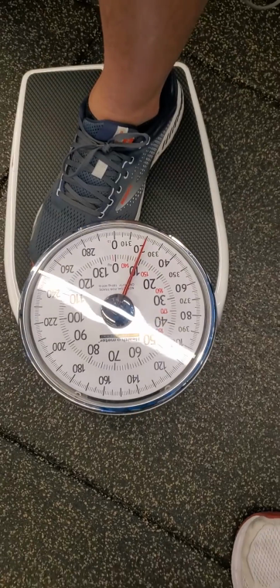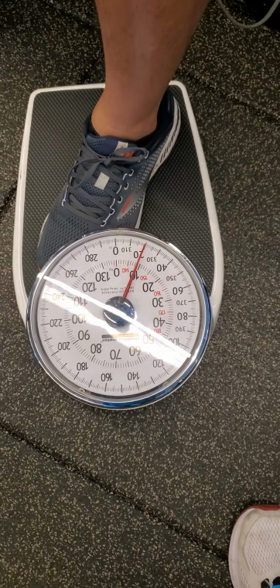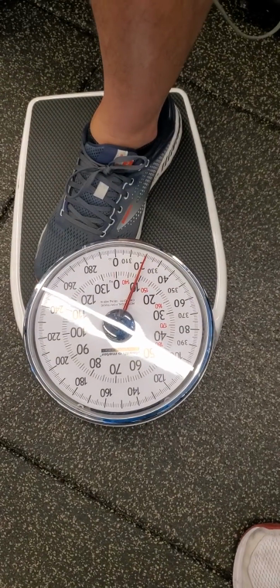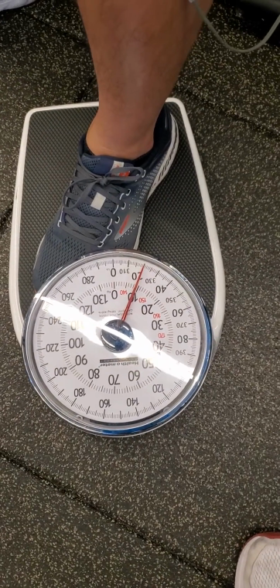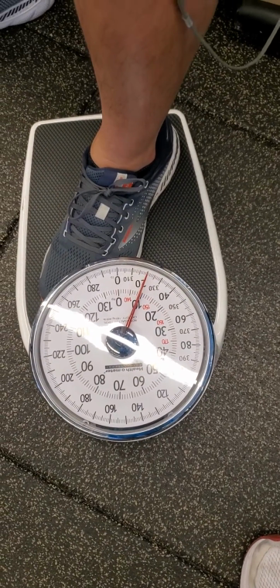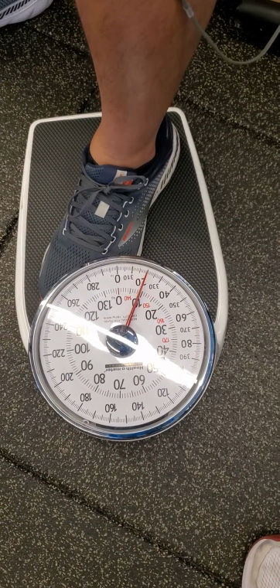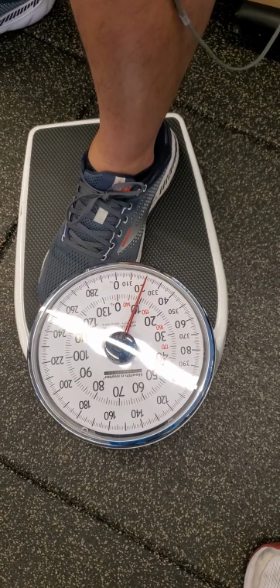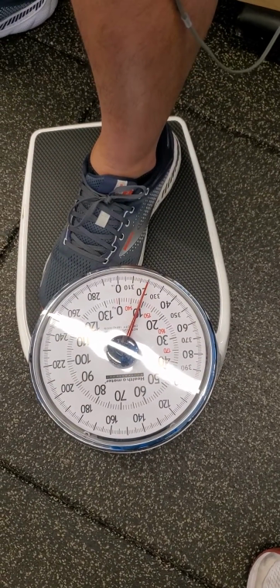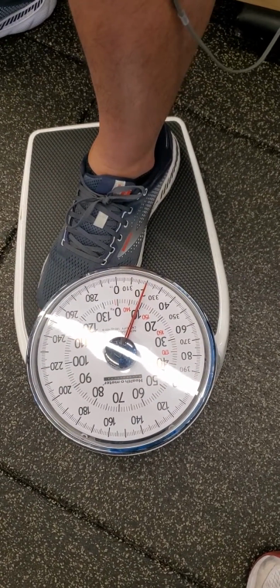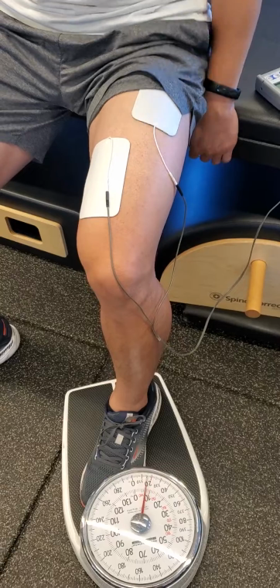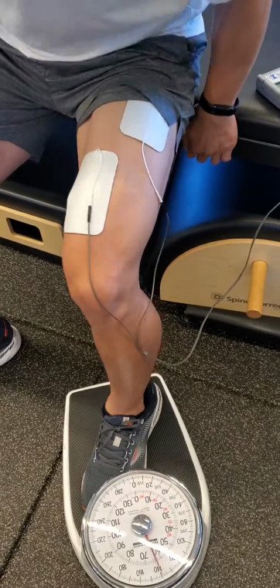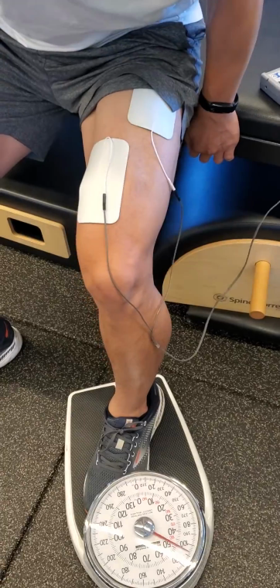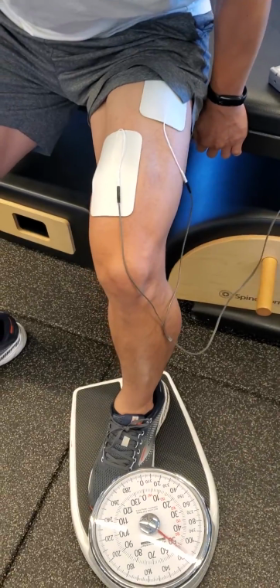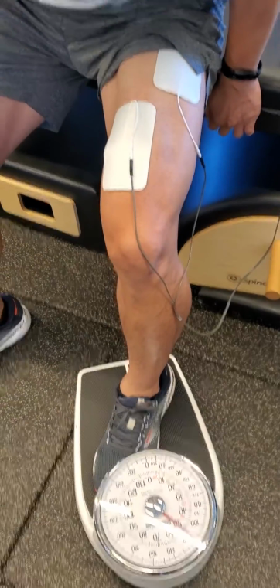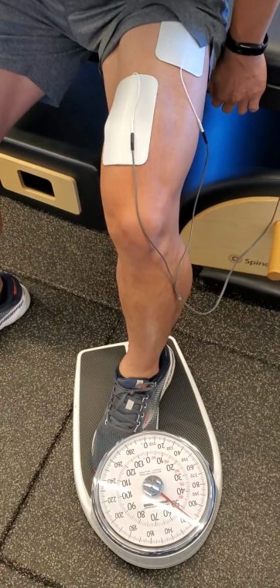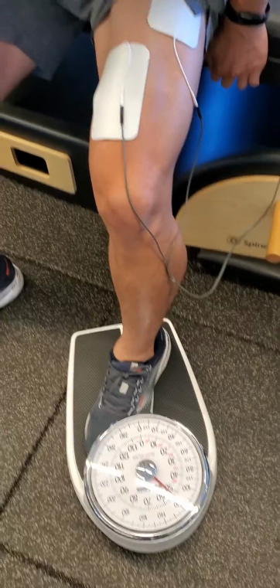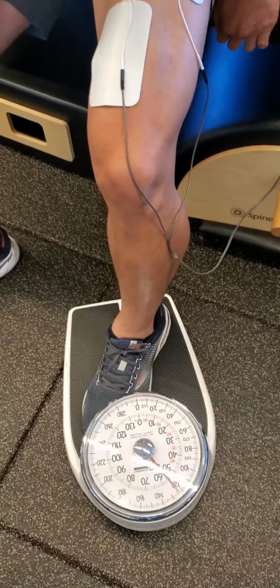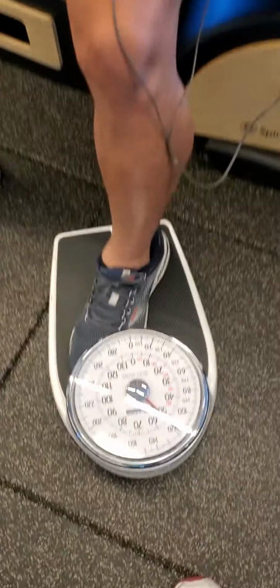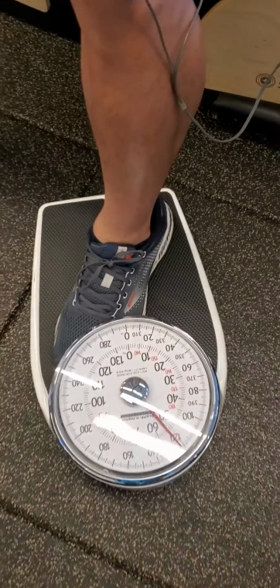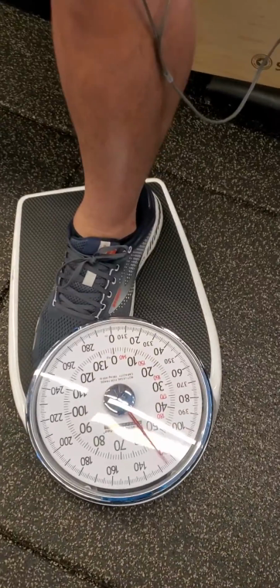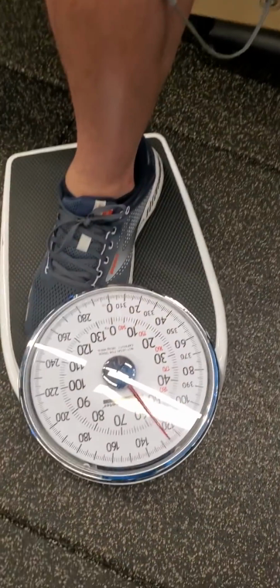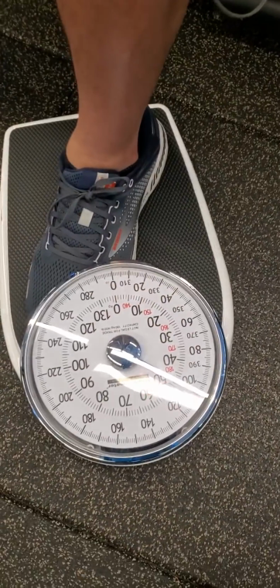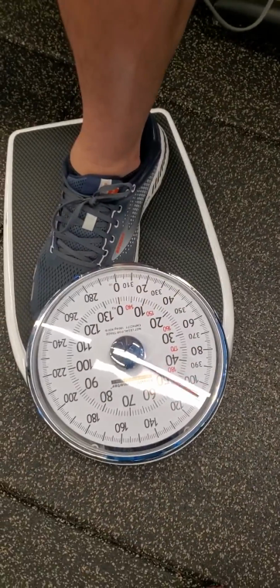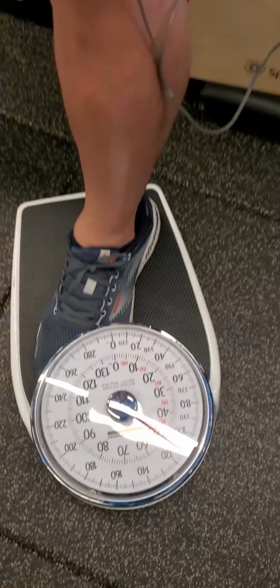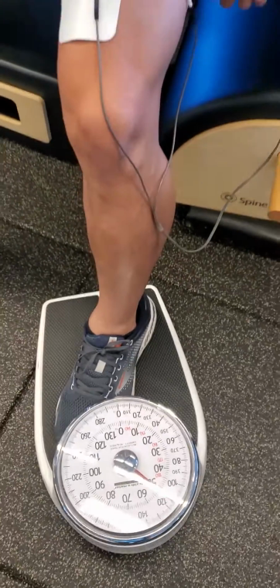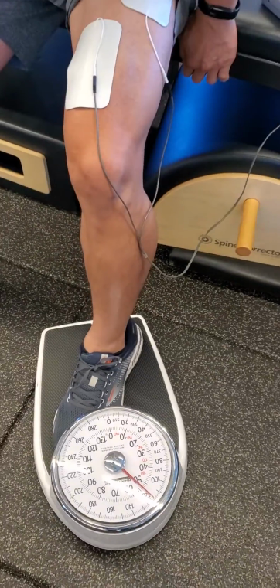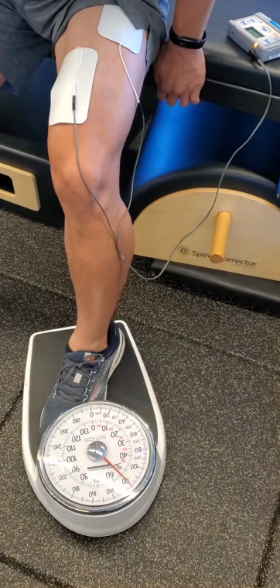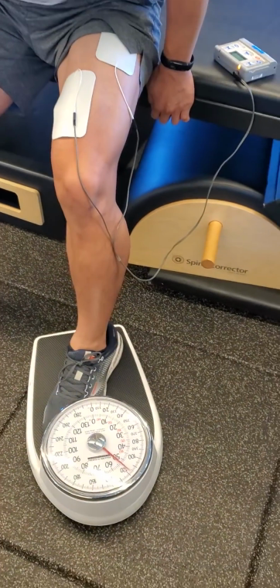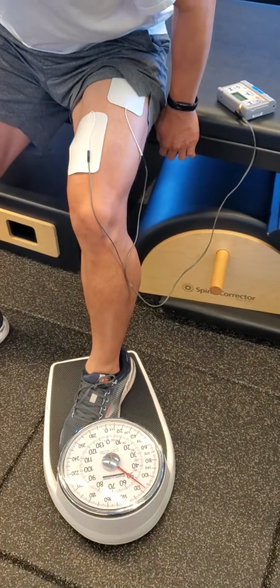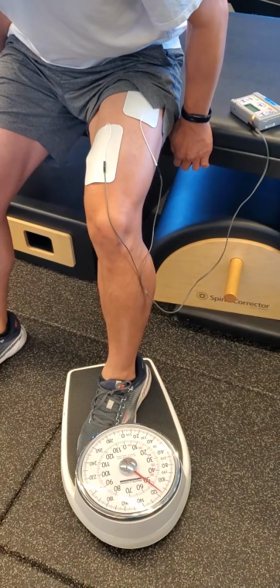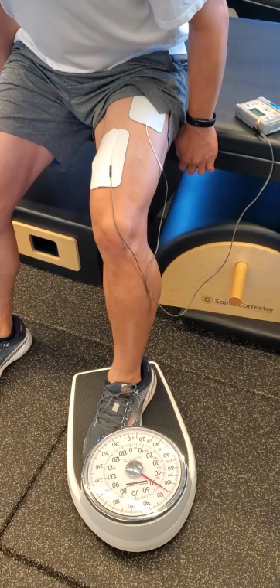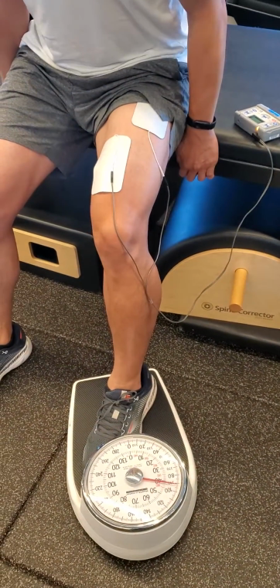We want to try and get the needle to be as steady as we can. Rest, recuperate, and then go again. Drive as high as you can get — get that needle up, keep going. Lock yourself in with your hands.